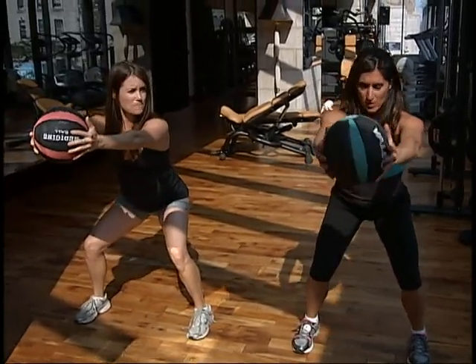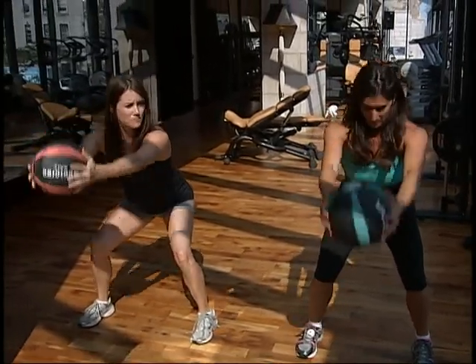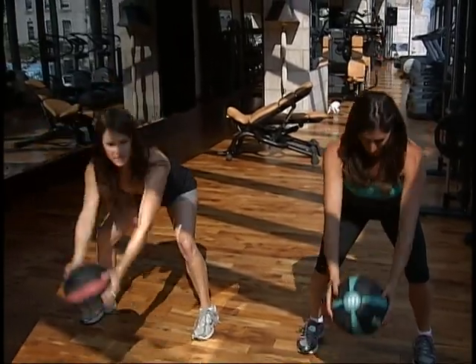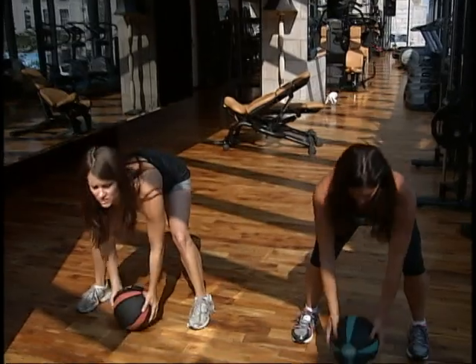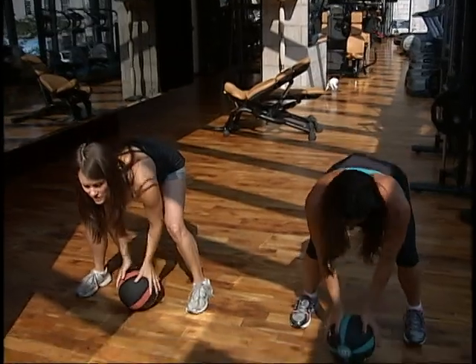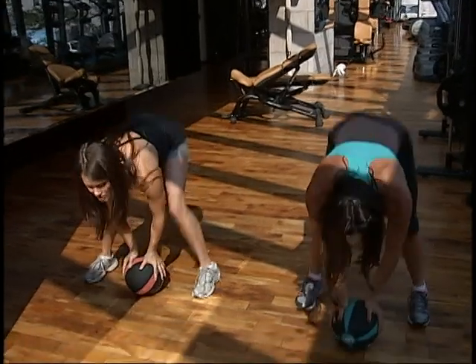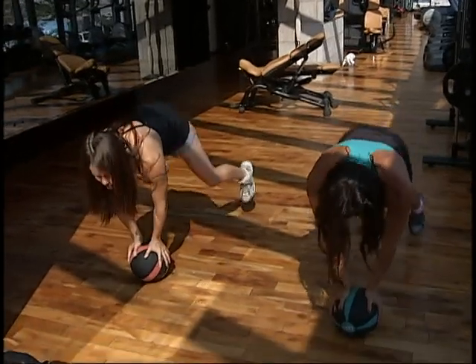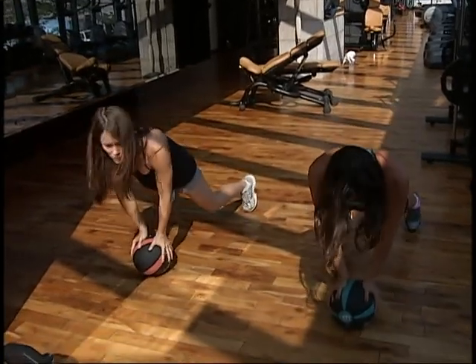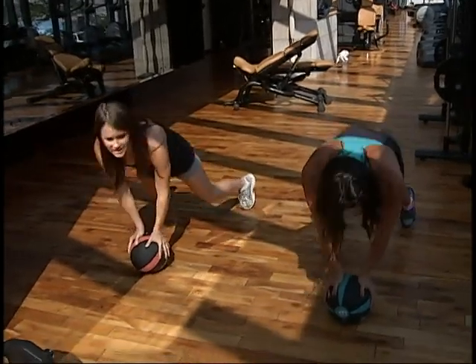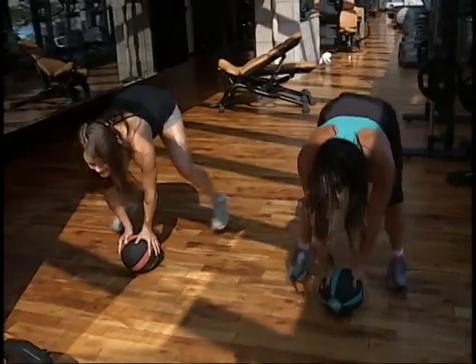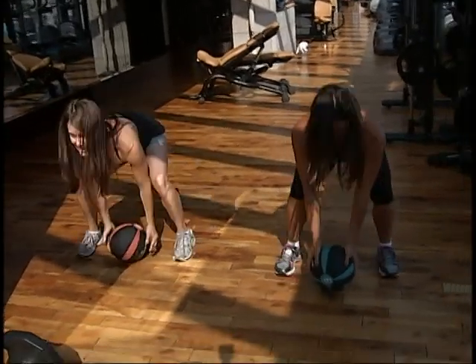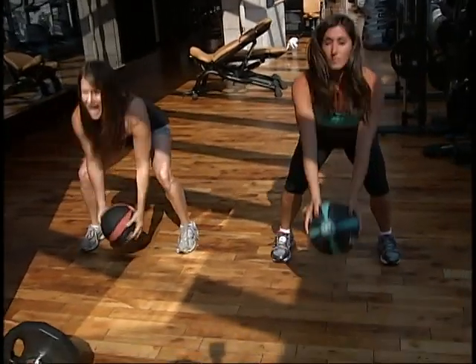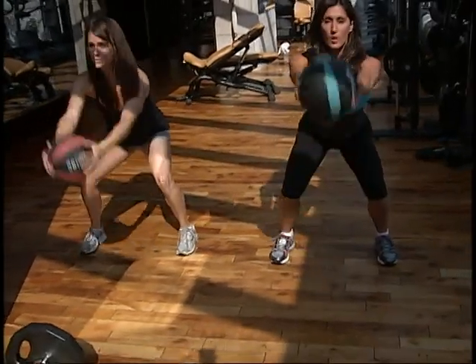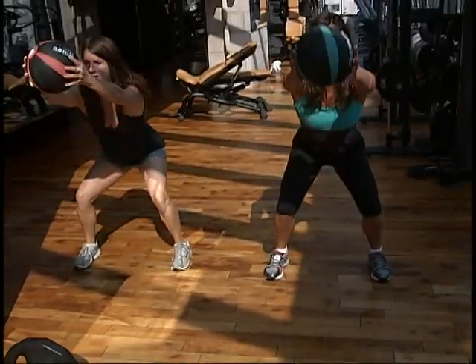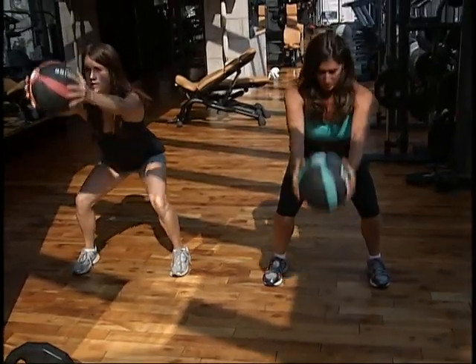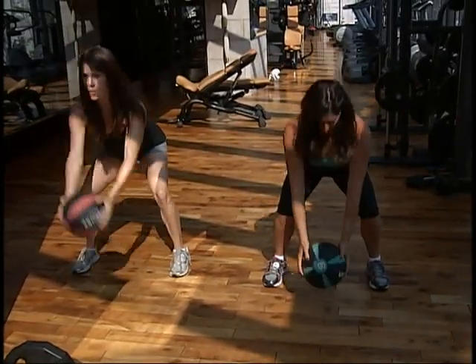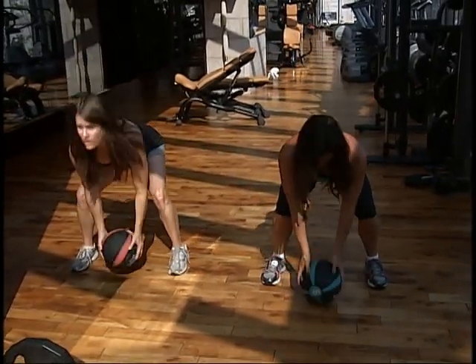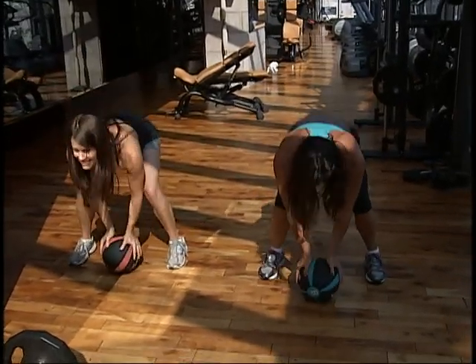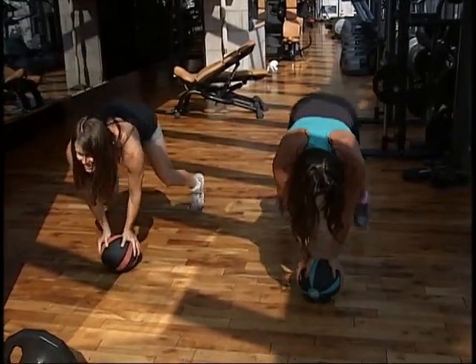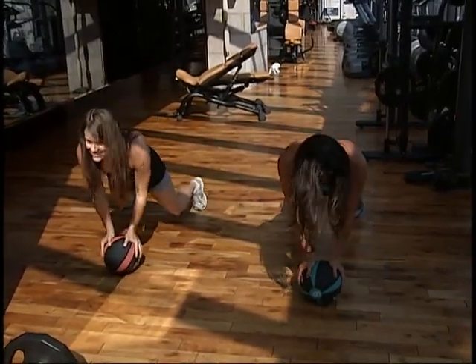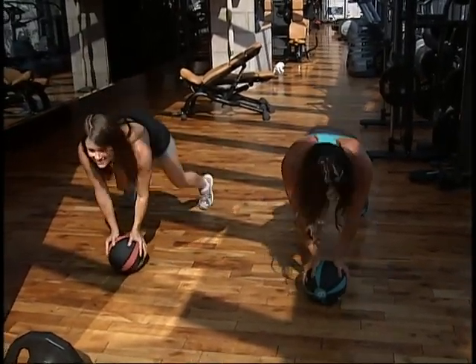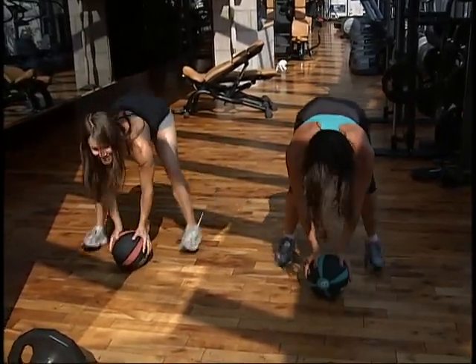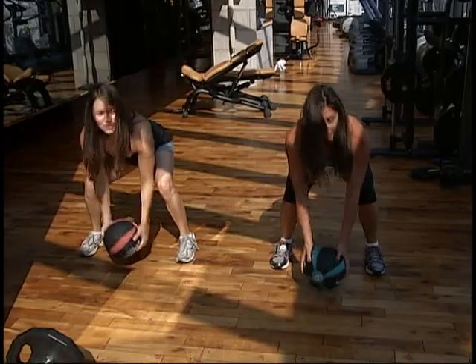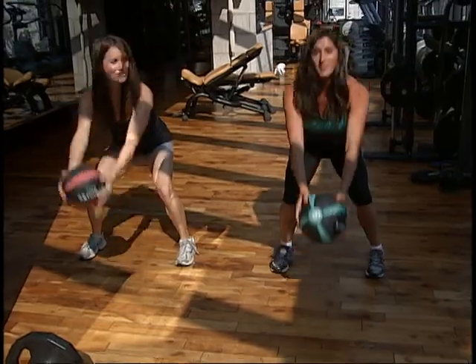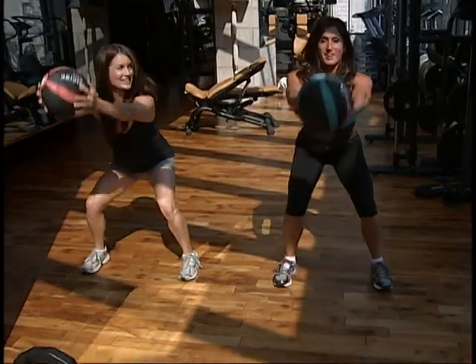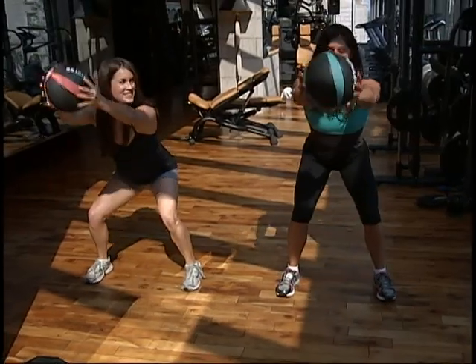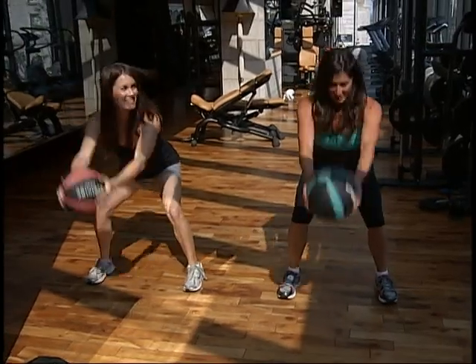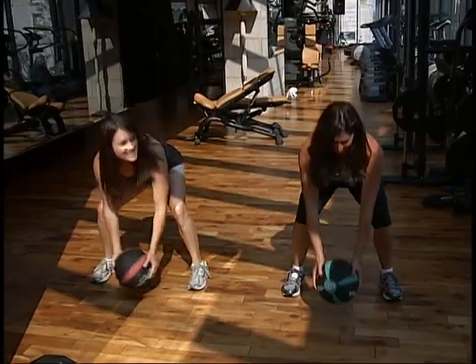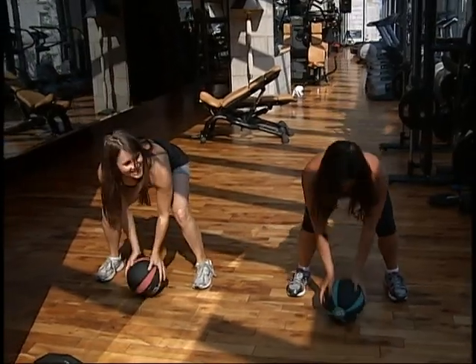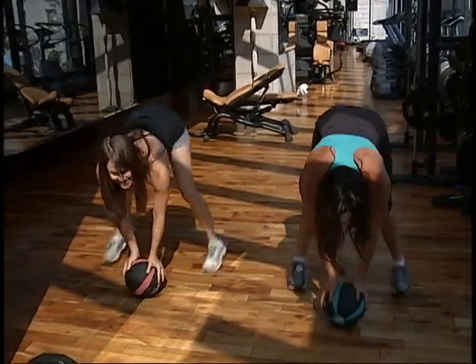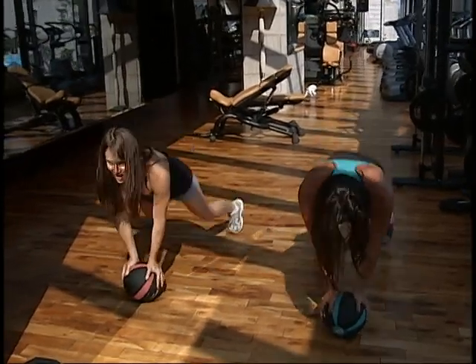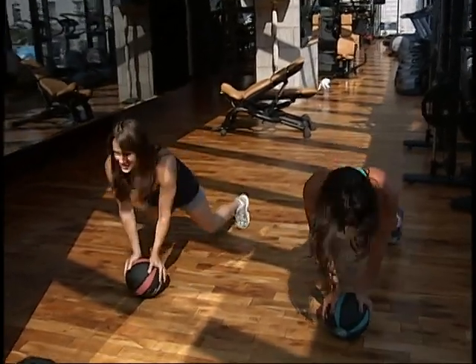So working the shoulders, working the abs, core, legs, triceps. I have a feeling cardio too. Cardio.